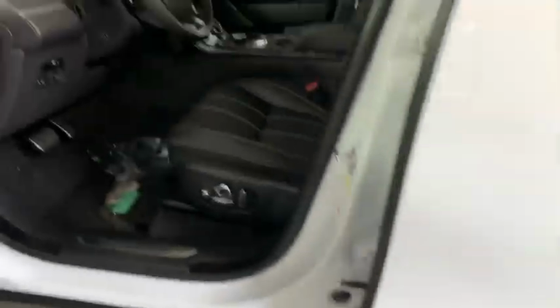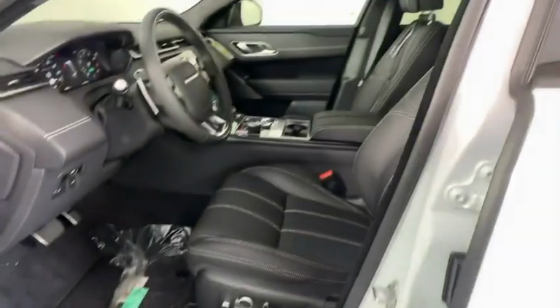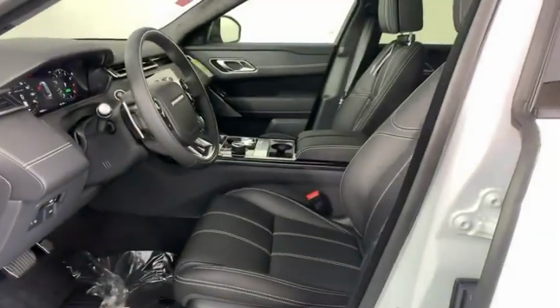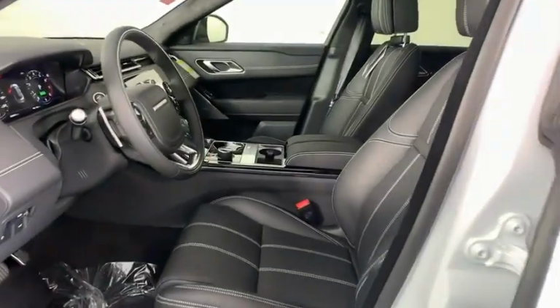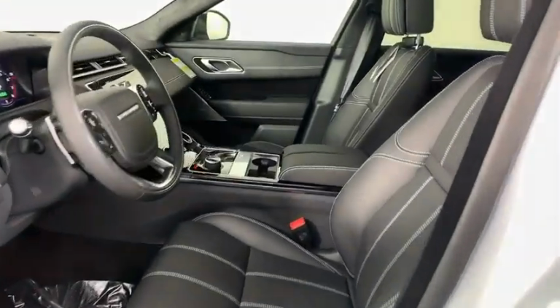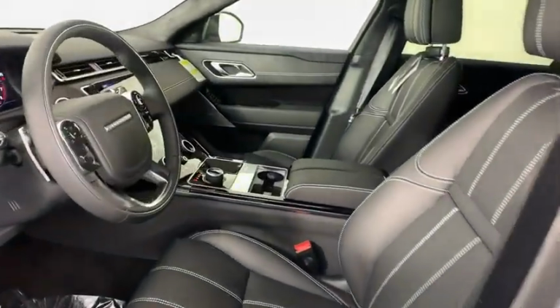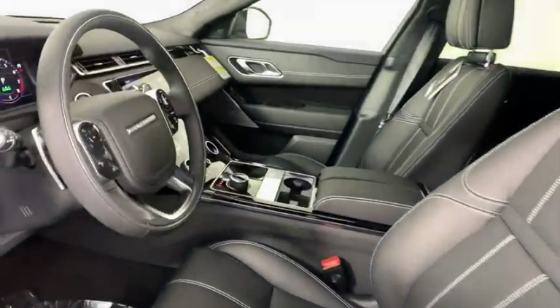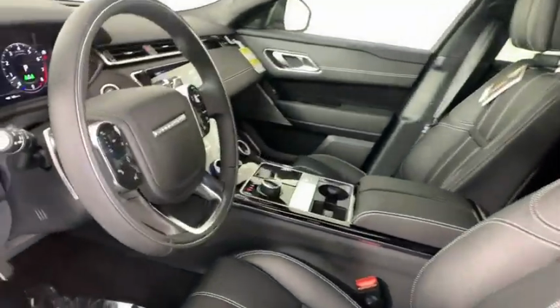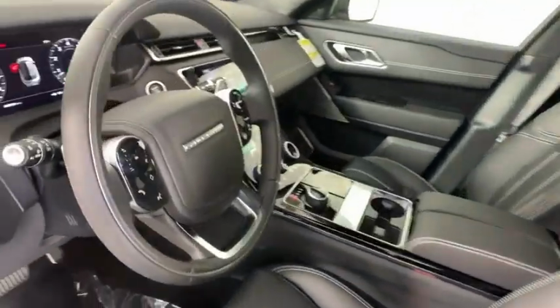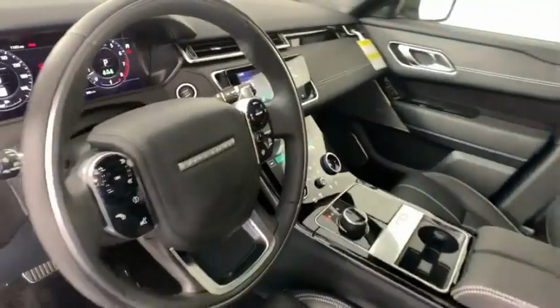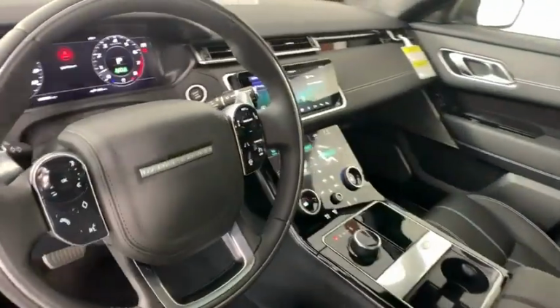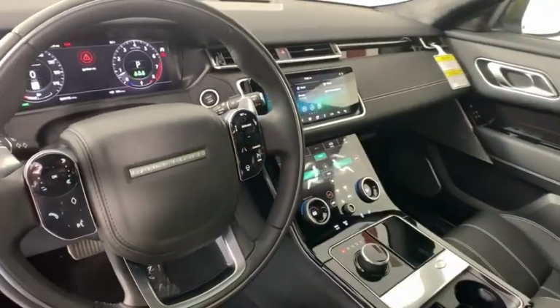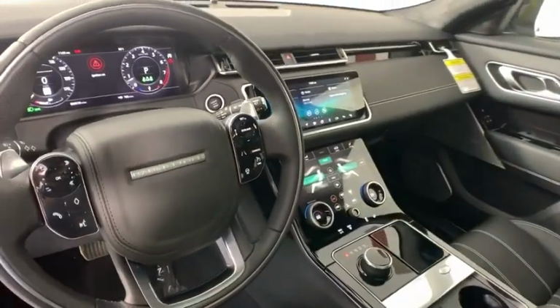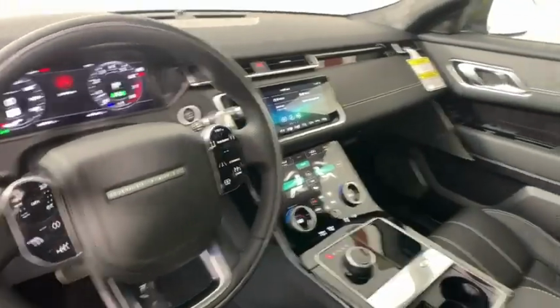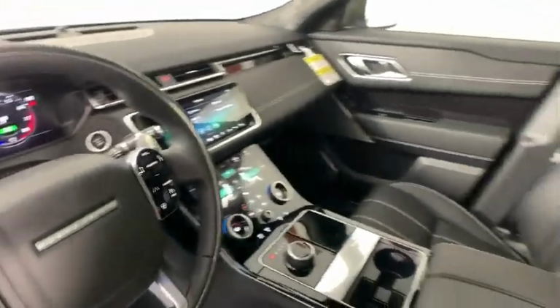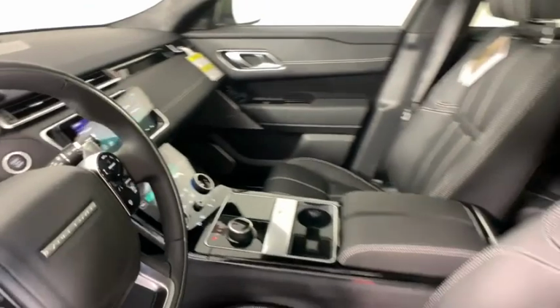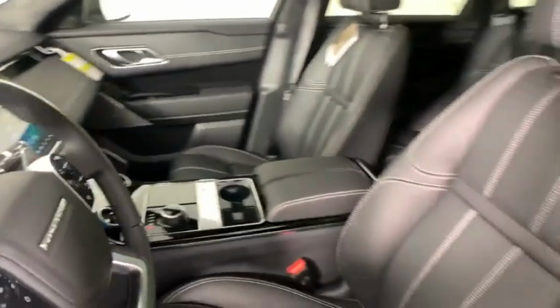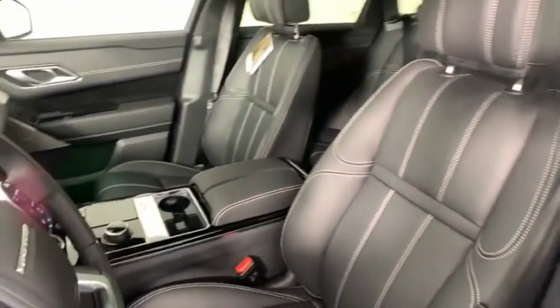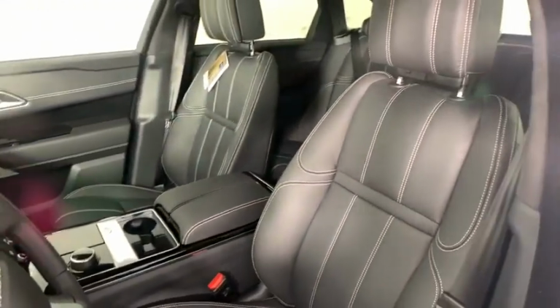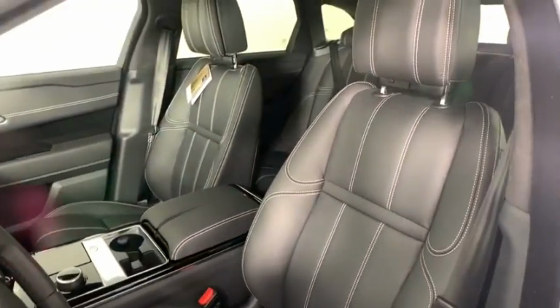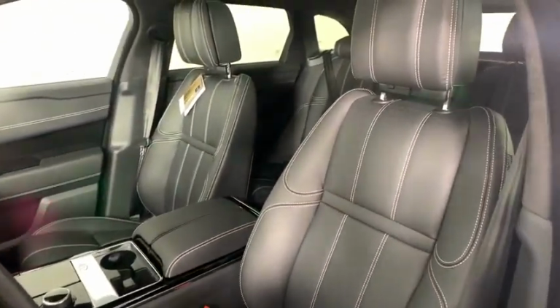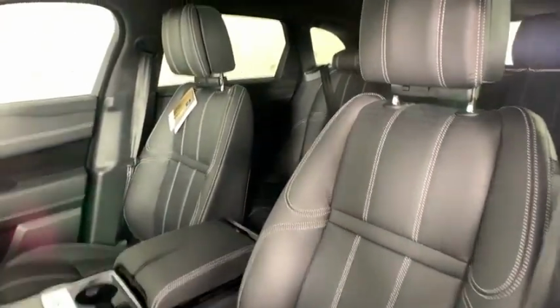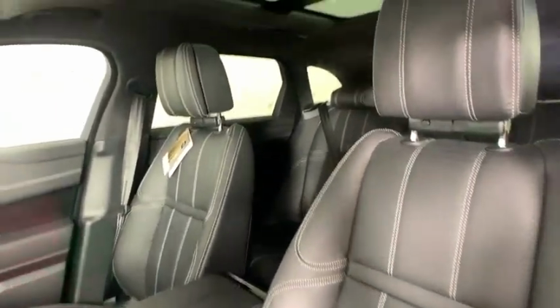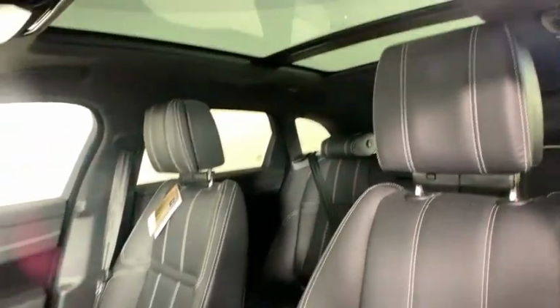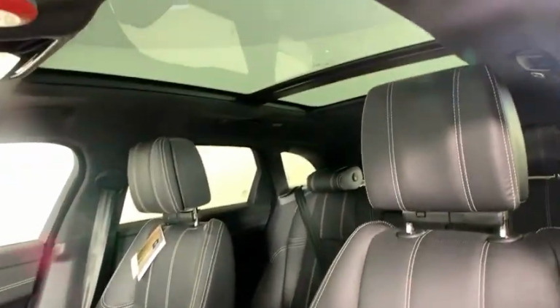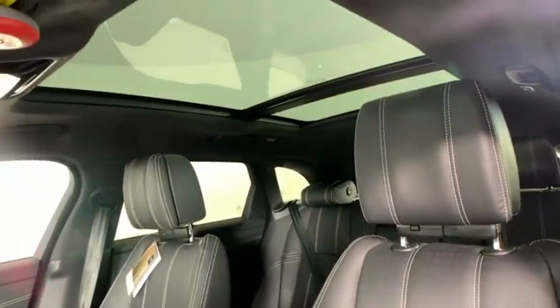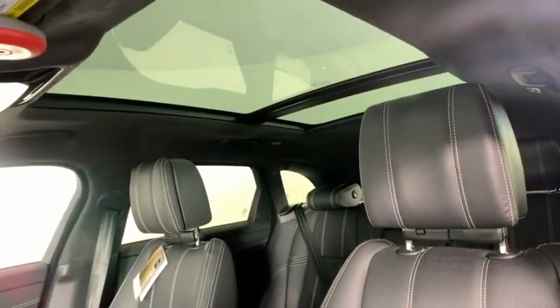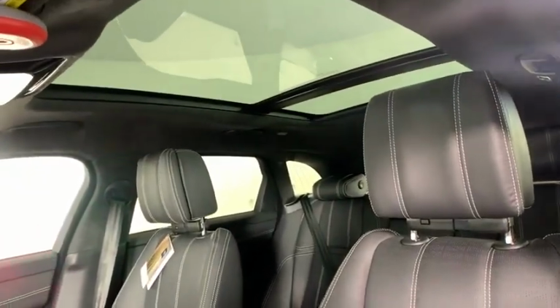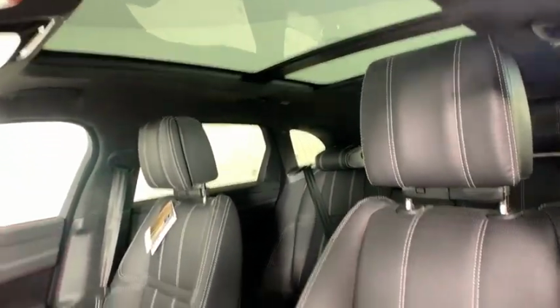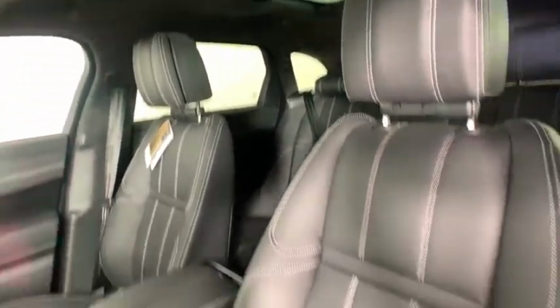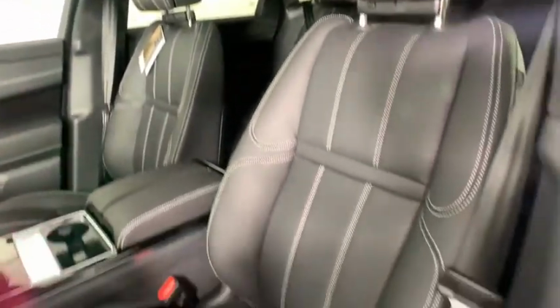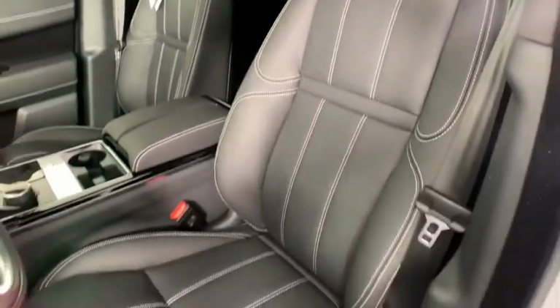Security system, compass, trip computer, heated front seat, electronic stability control, fog lights, heated steering wheel, power windows, rear window defroster.